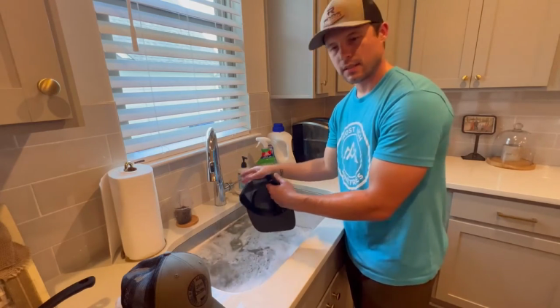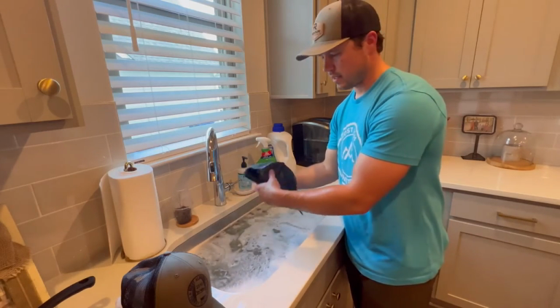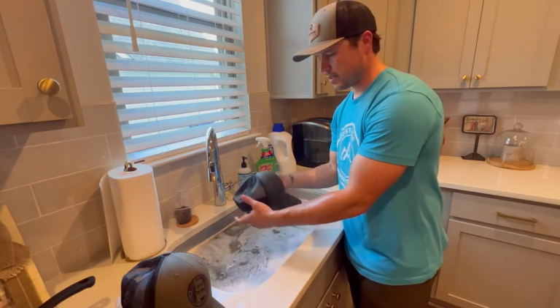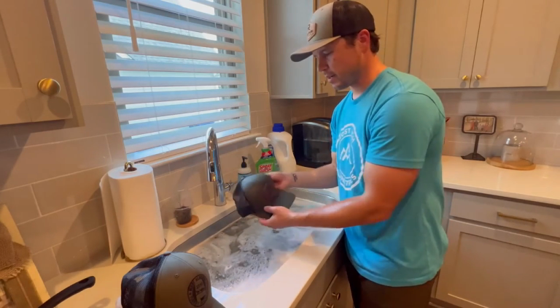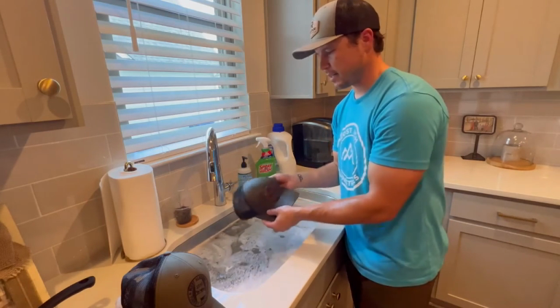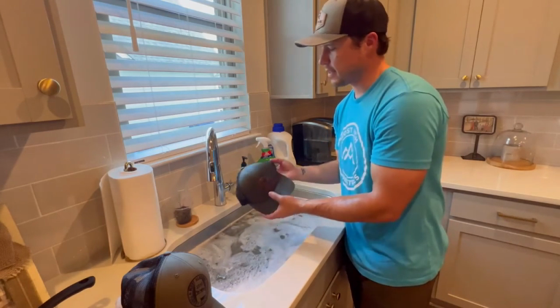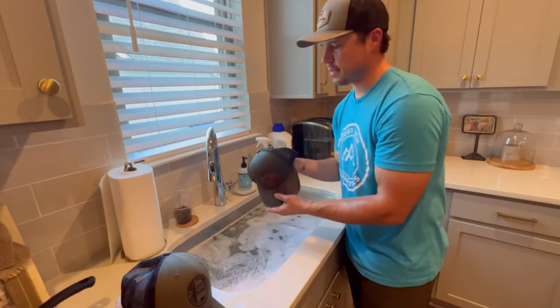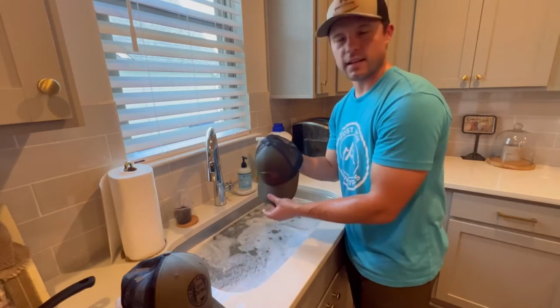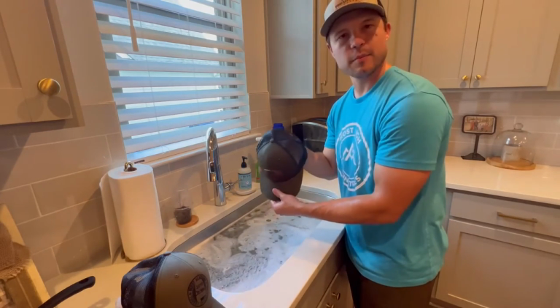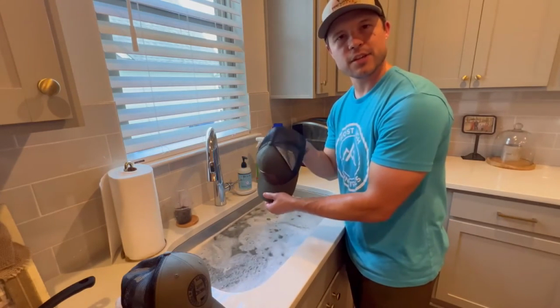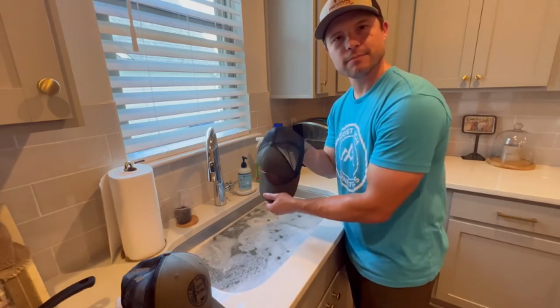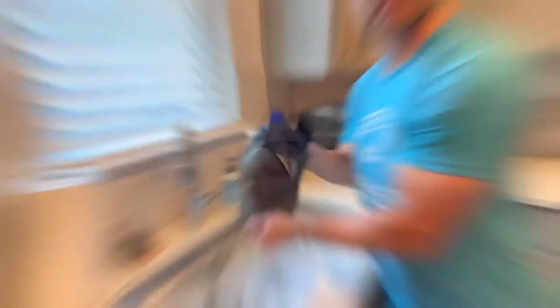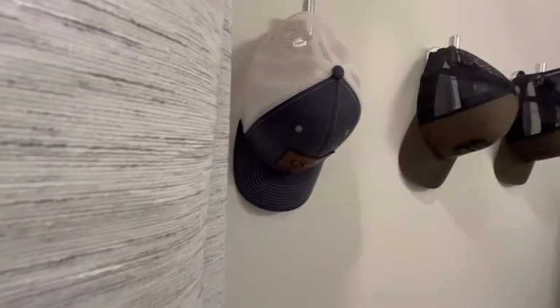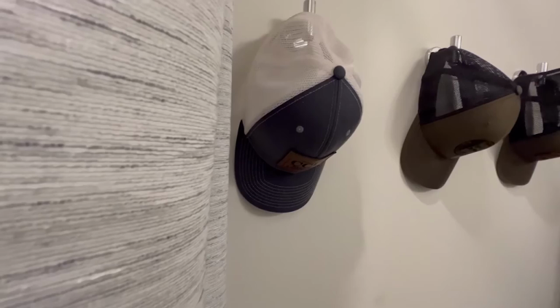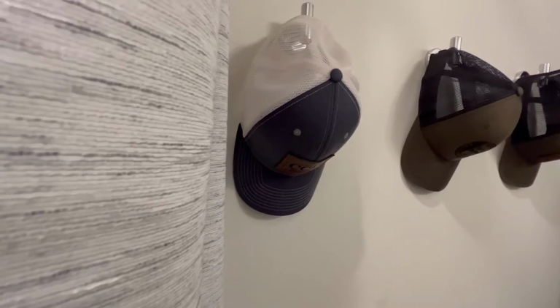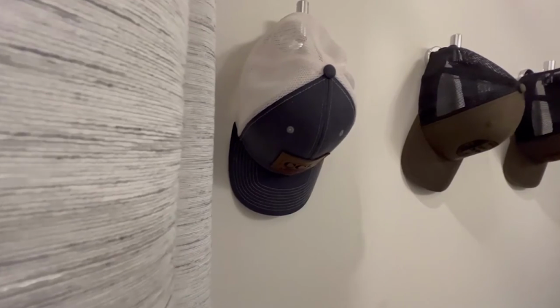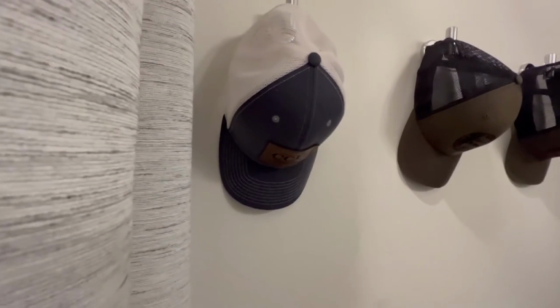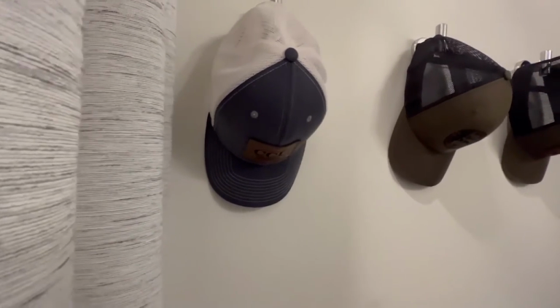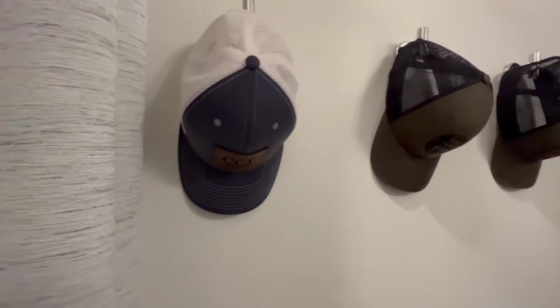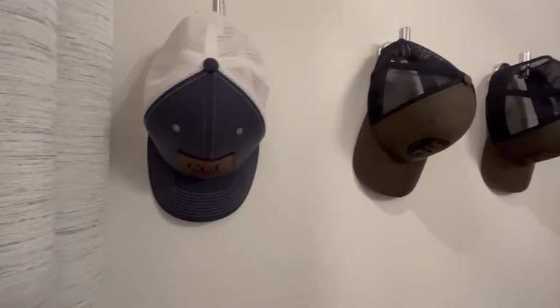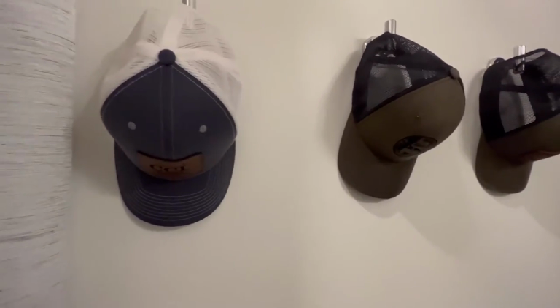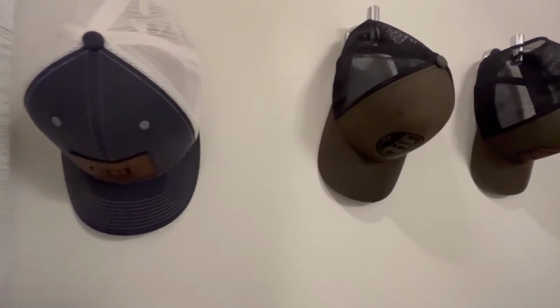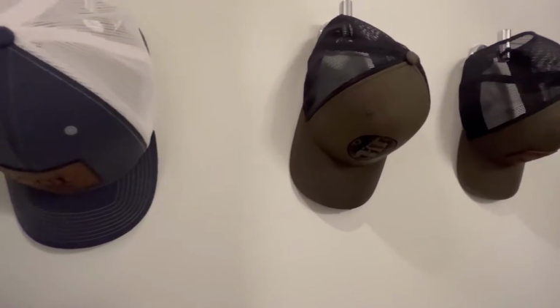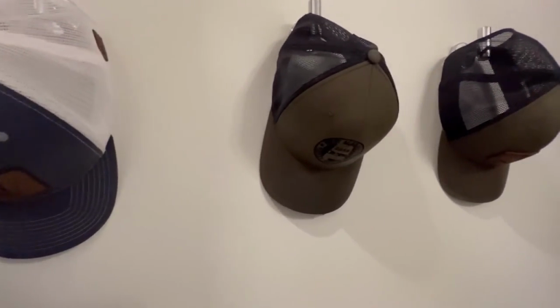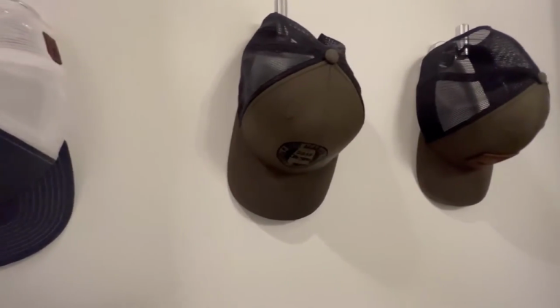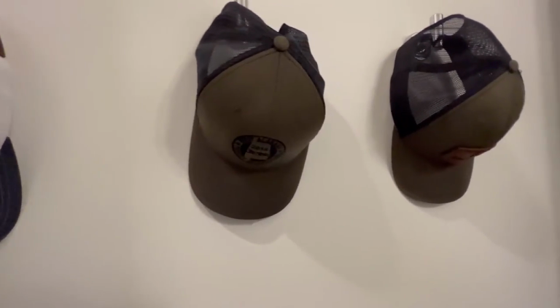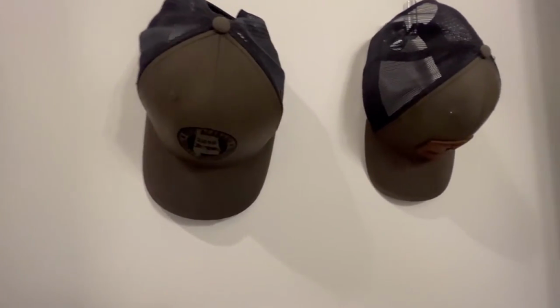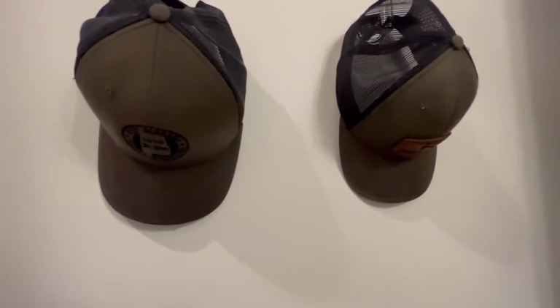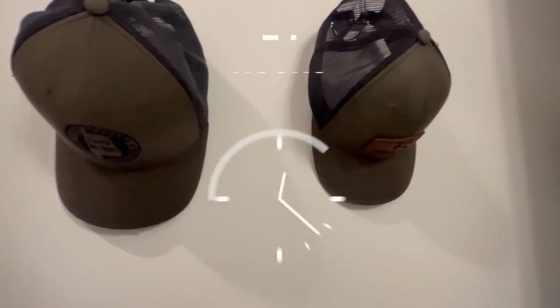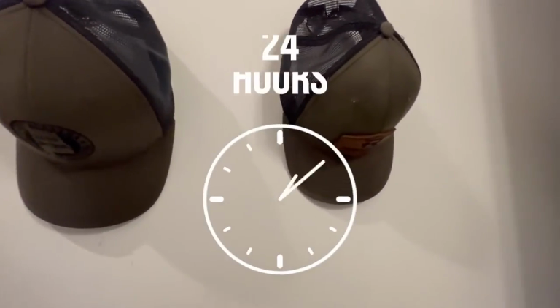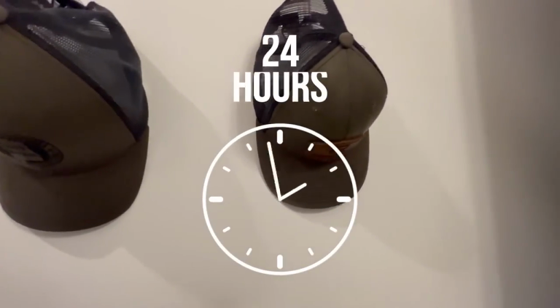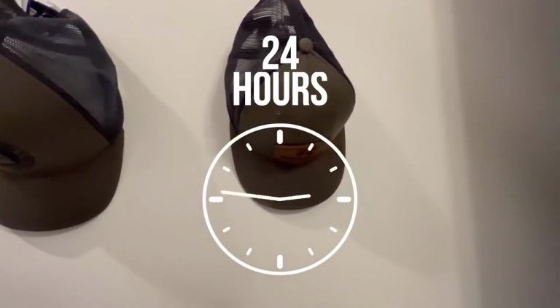Now we're going to take these hats and hang them up to dry. In this last step, you're simply going to hang up the hats and let them dry for 24 hours.